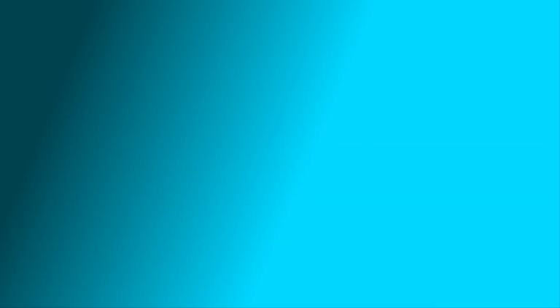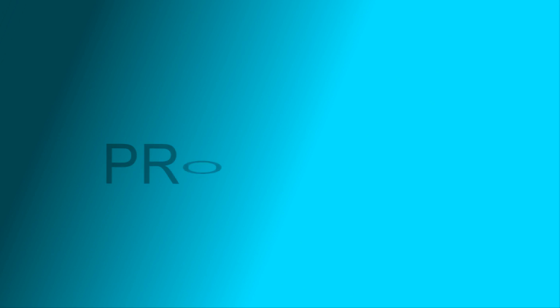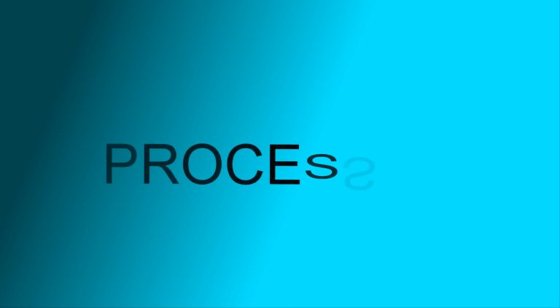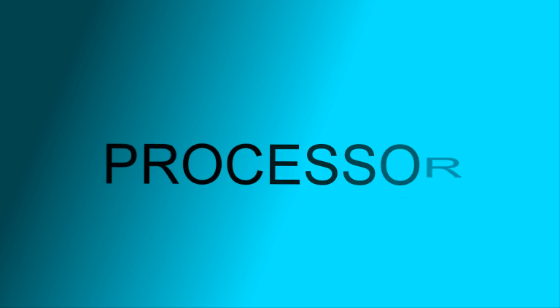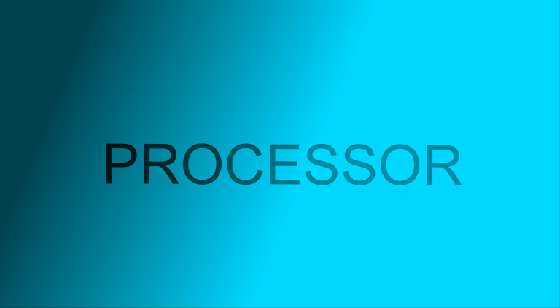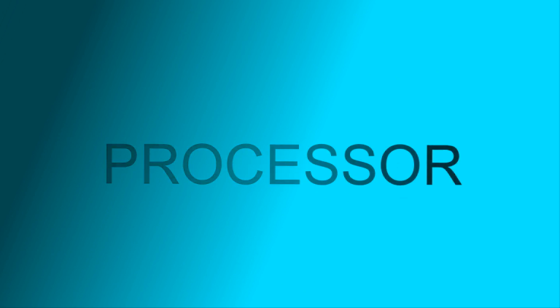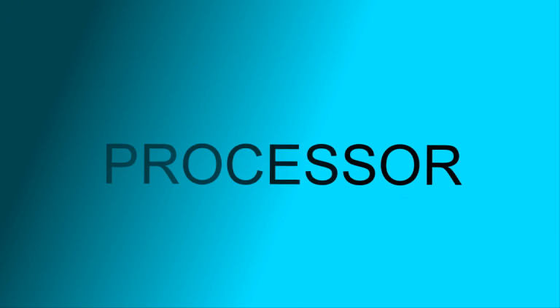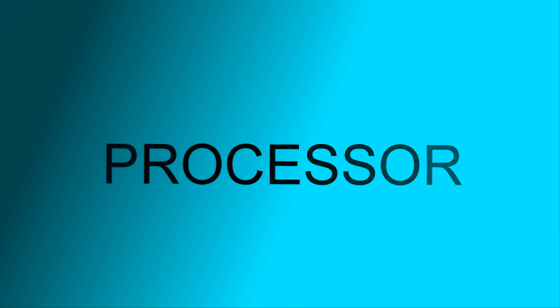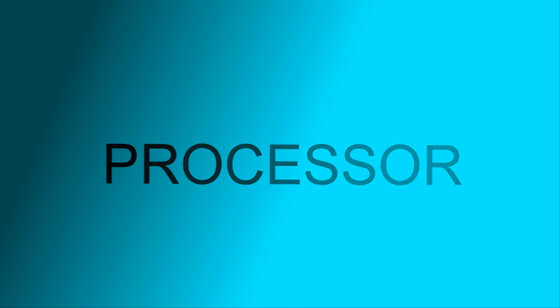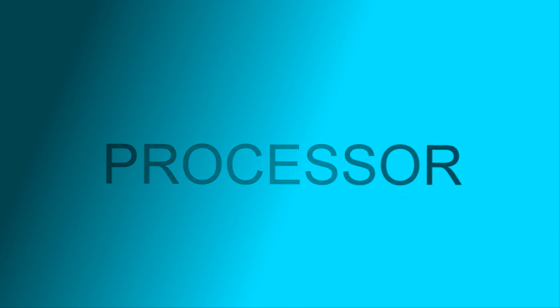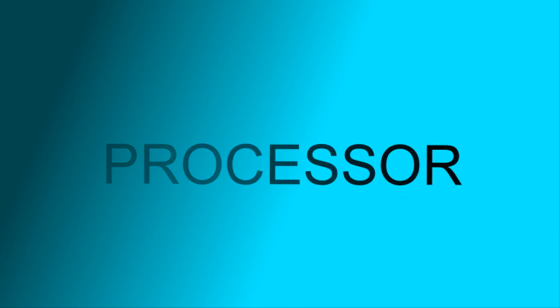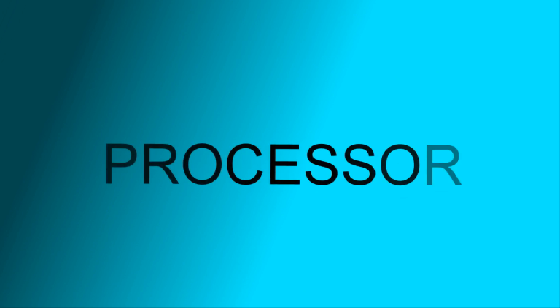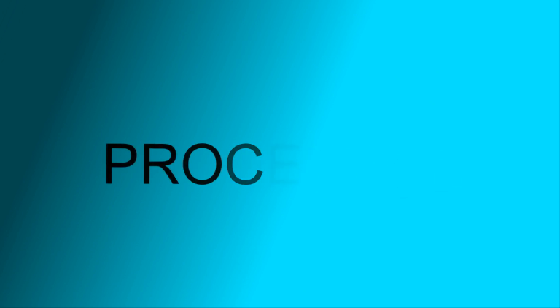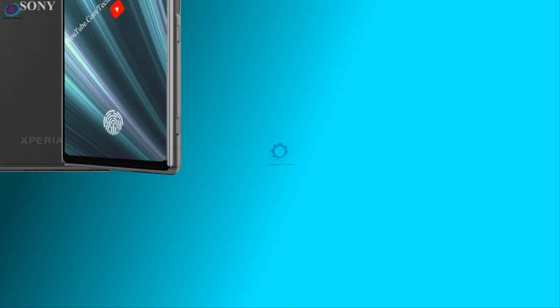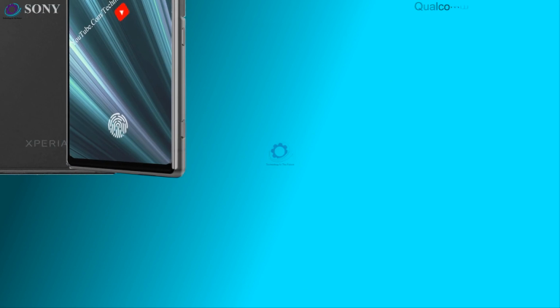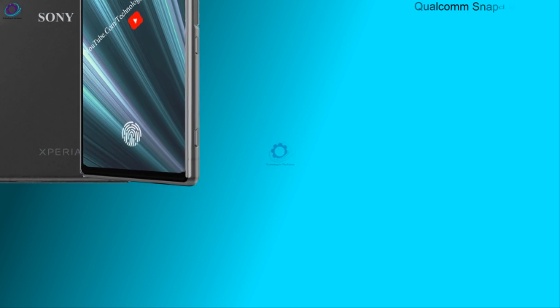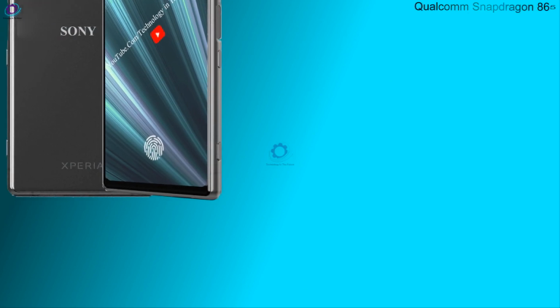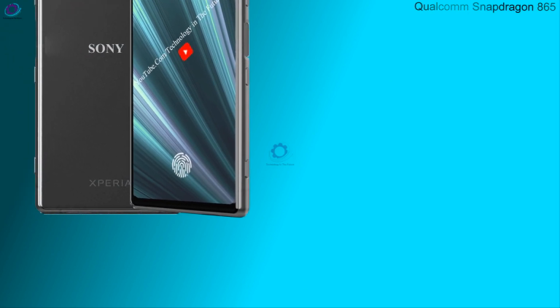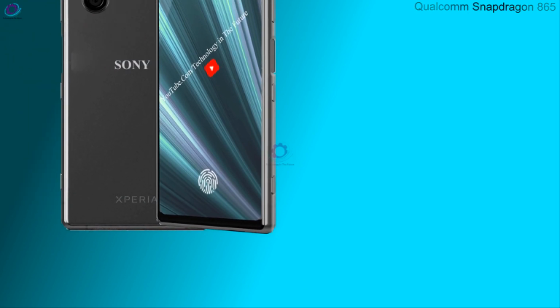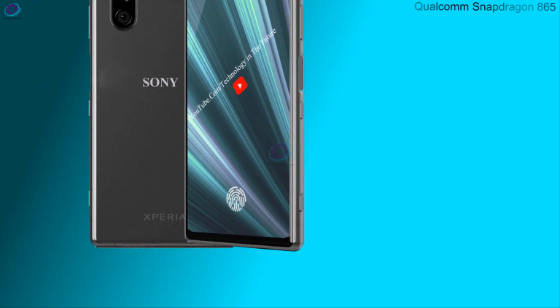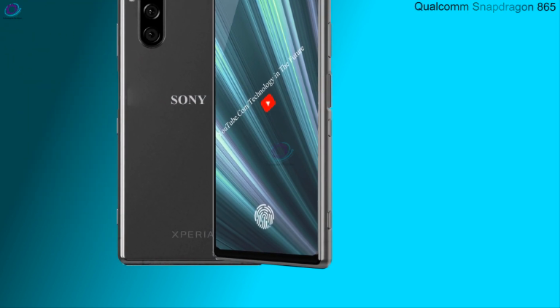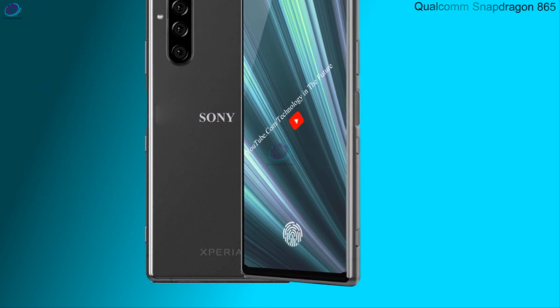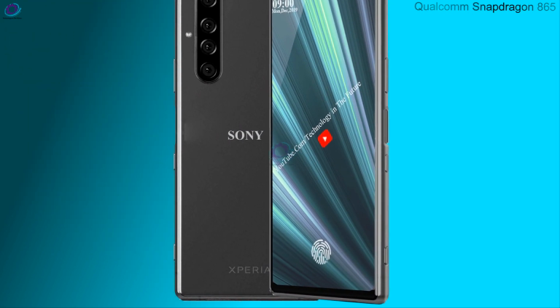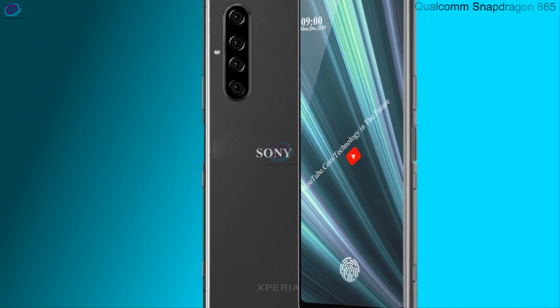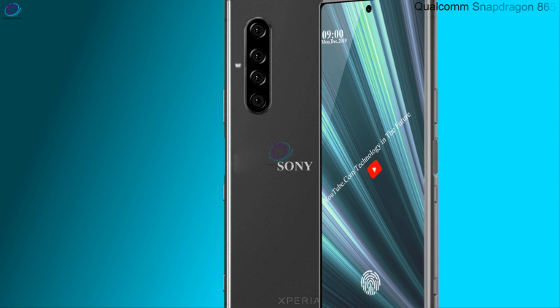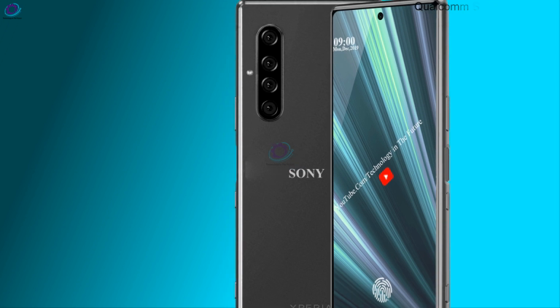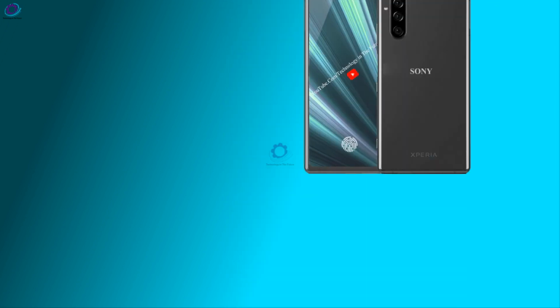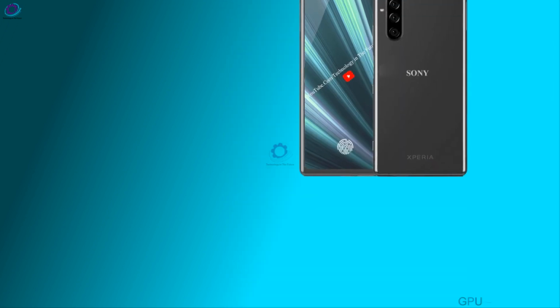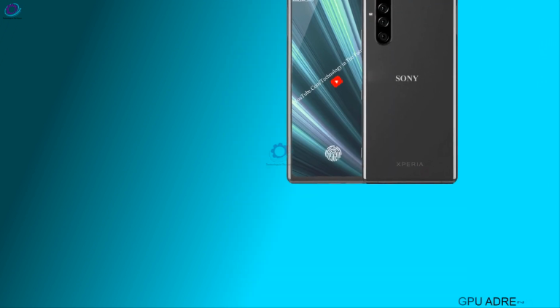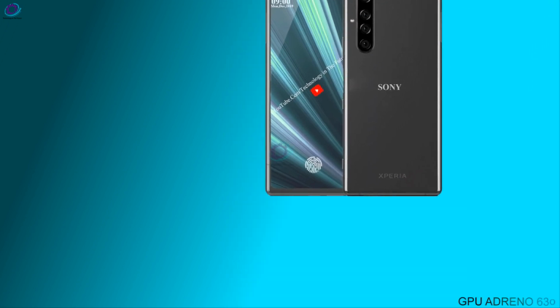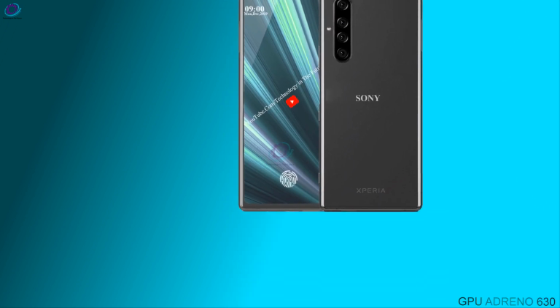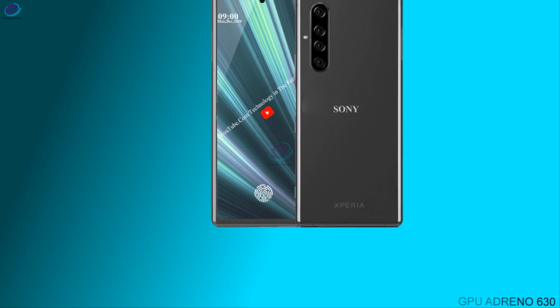अब बात करते हैं प्रोसेसर के बारे में — Qualcomm Snapdragon 865, GPU Adreno 630.